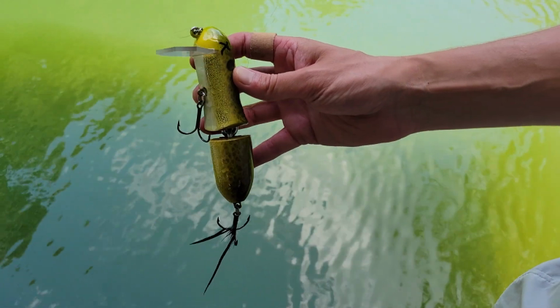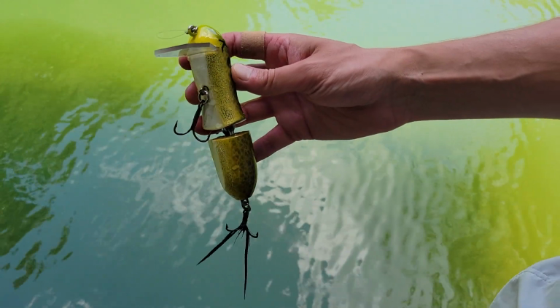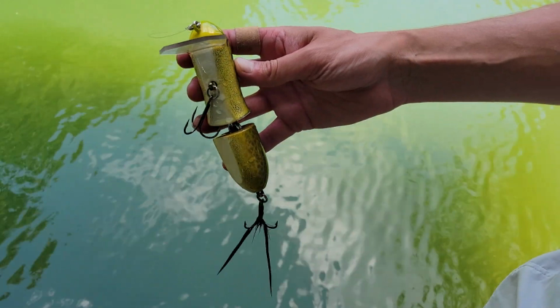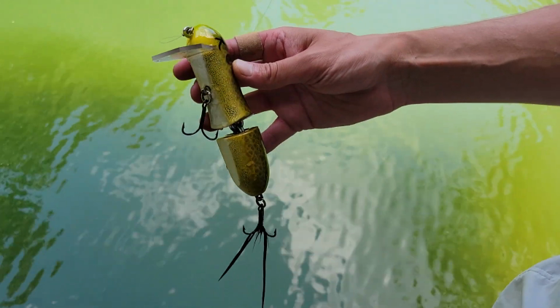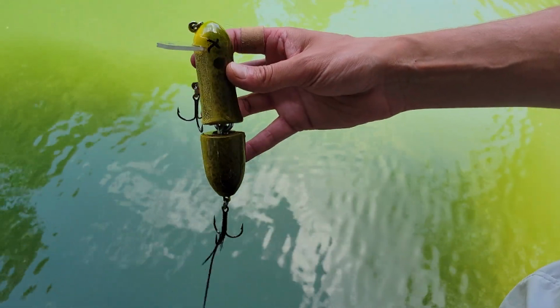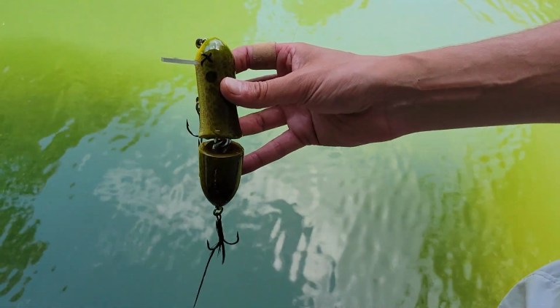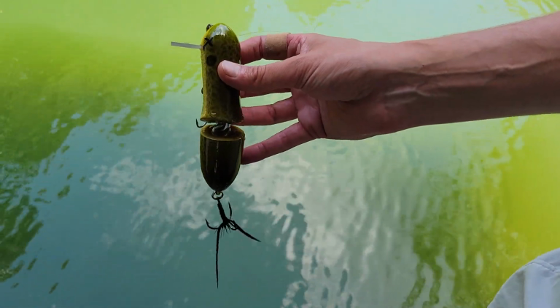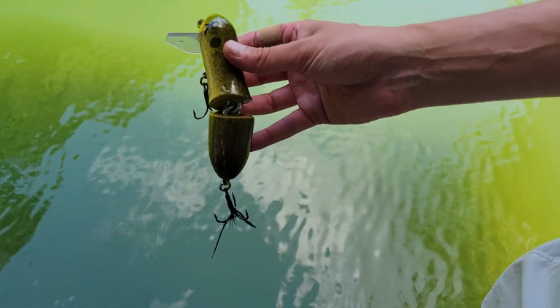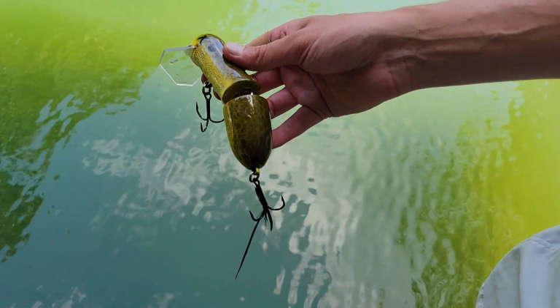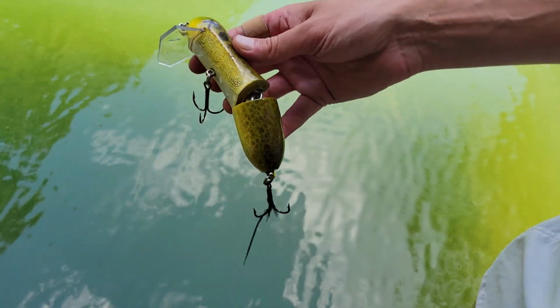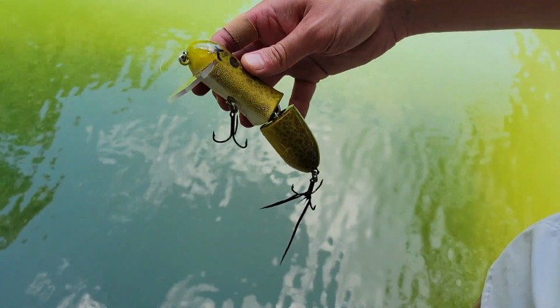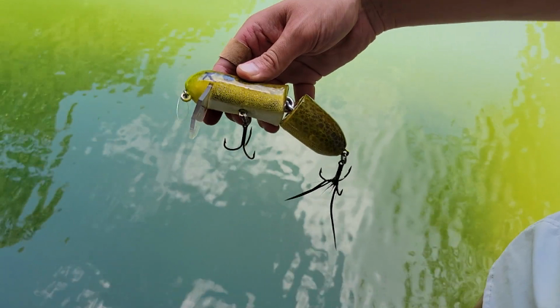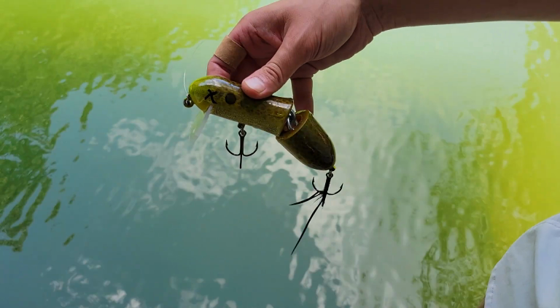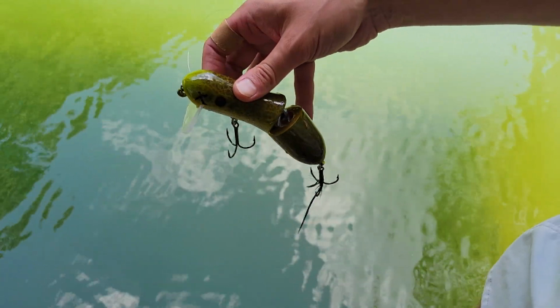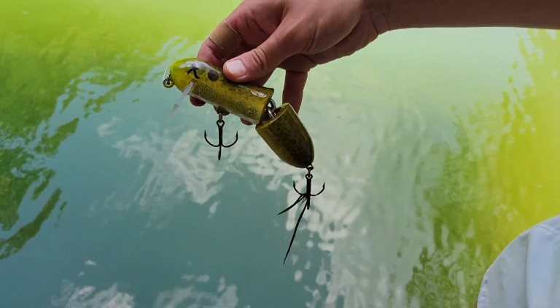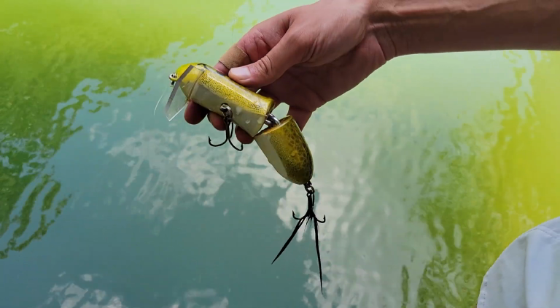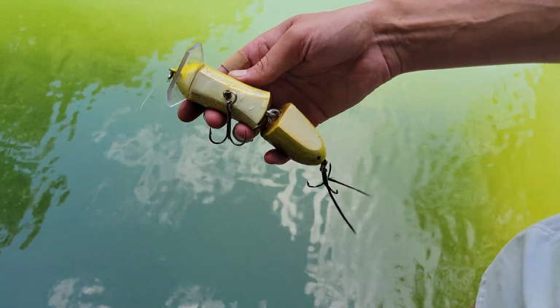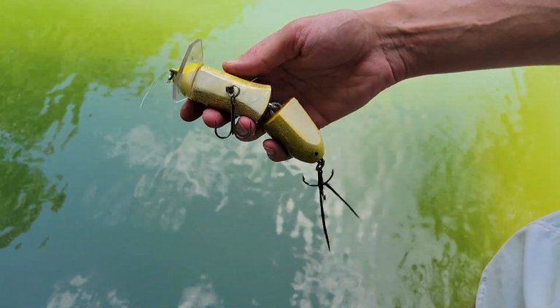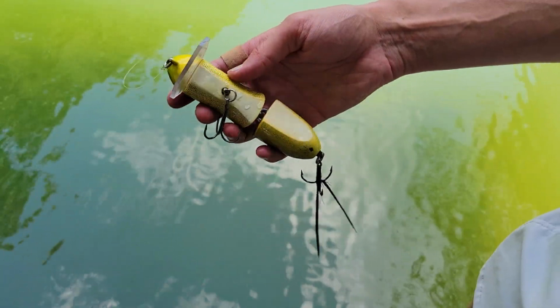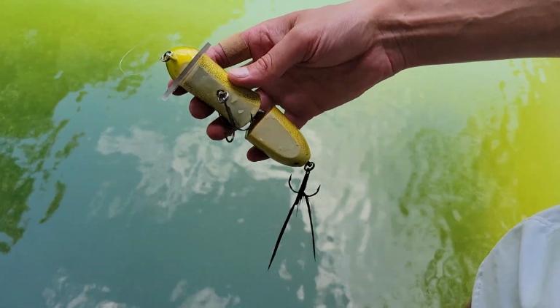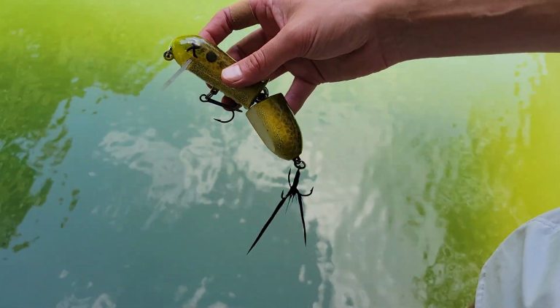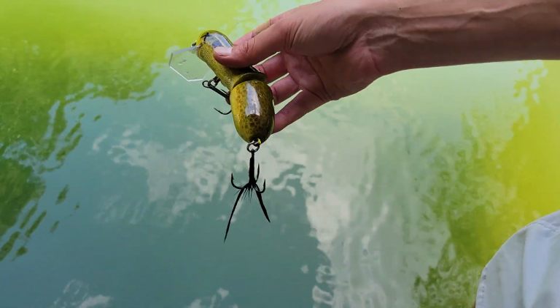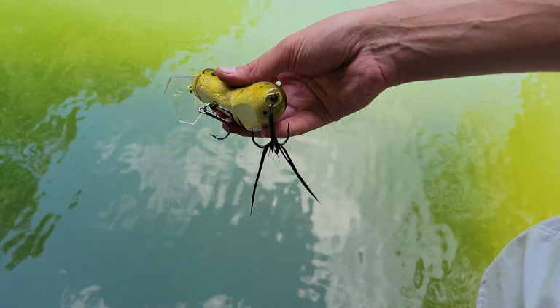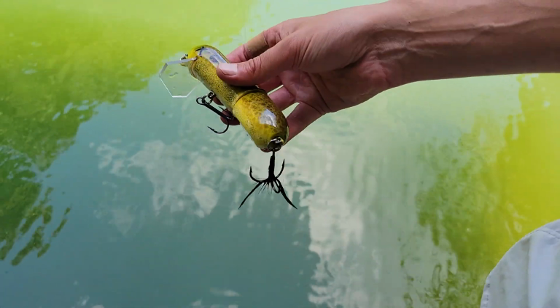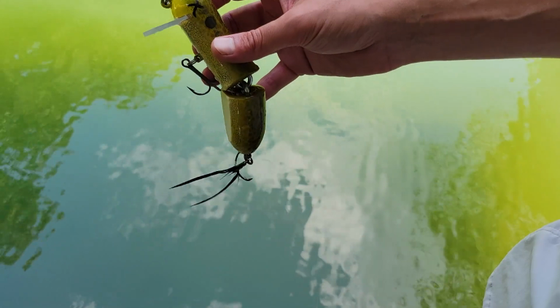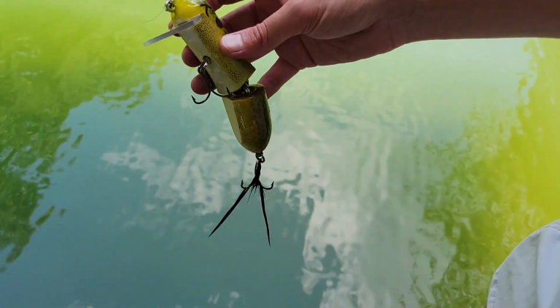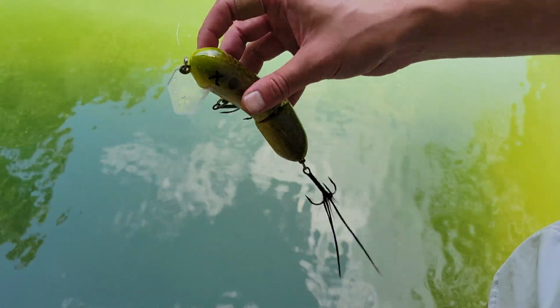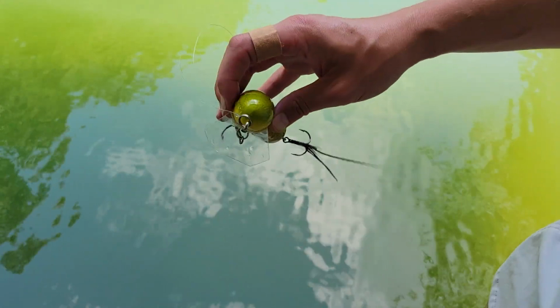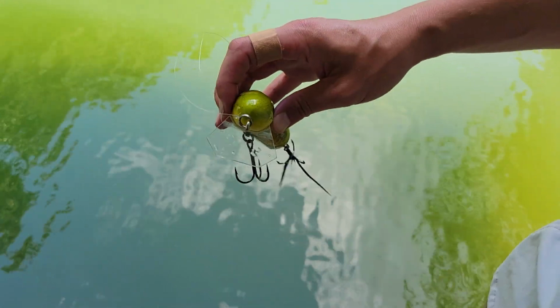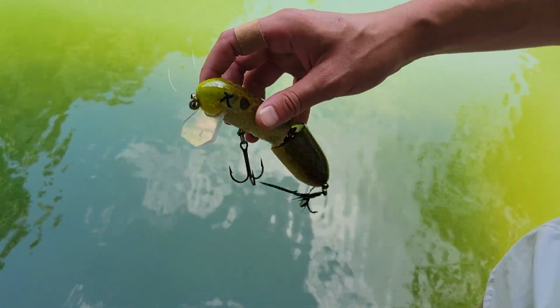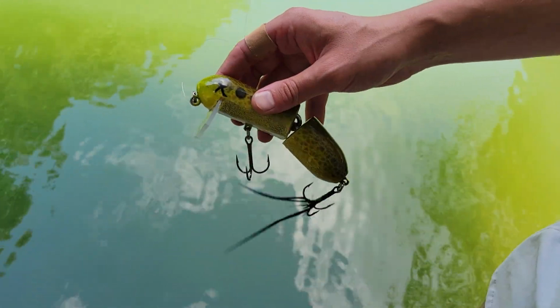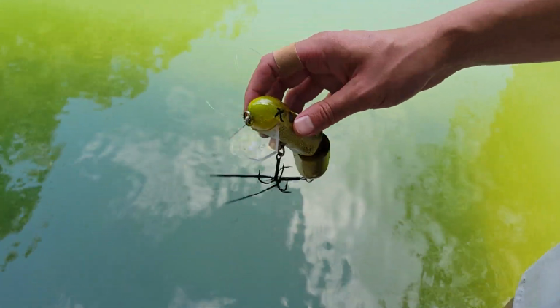What's up Universe? We've got a unique bait for you guys today. This is the WSB — a little topwater two-piece with rotating hook hangers and a fun little feather on the back. Let's see how it swims.